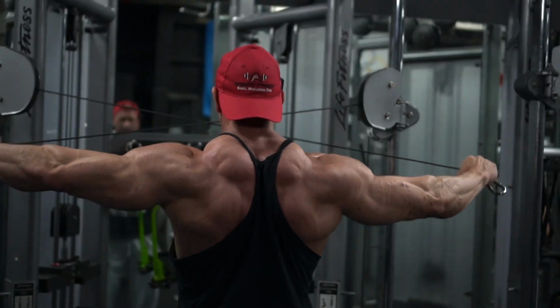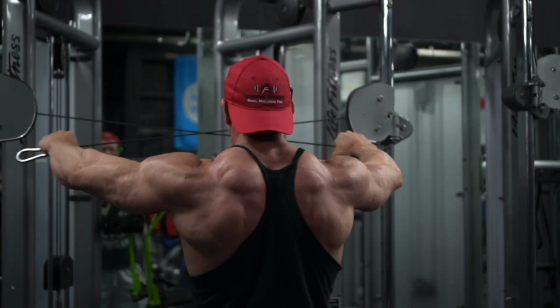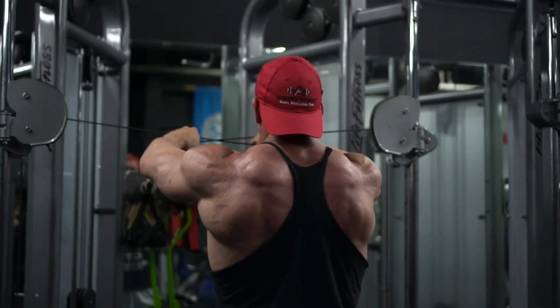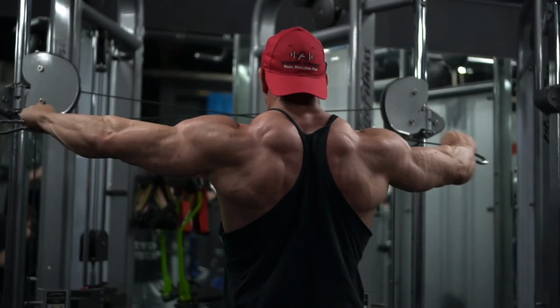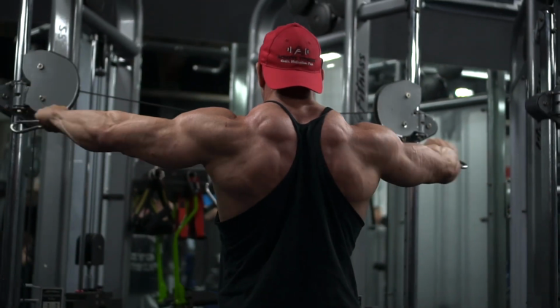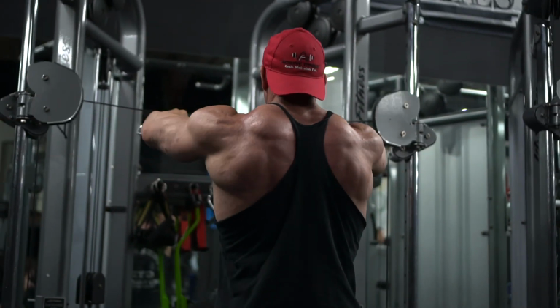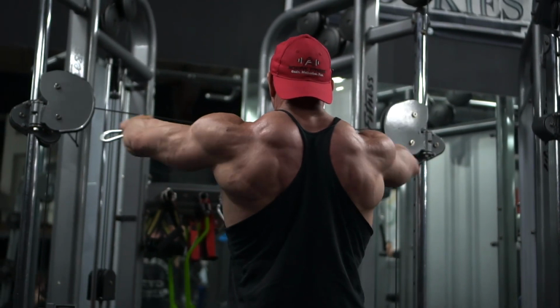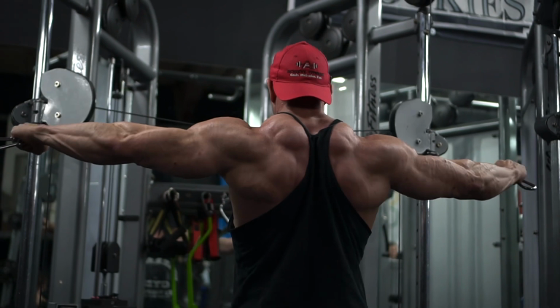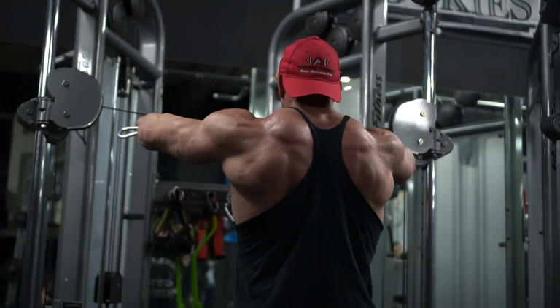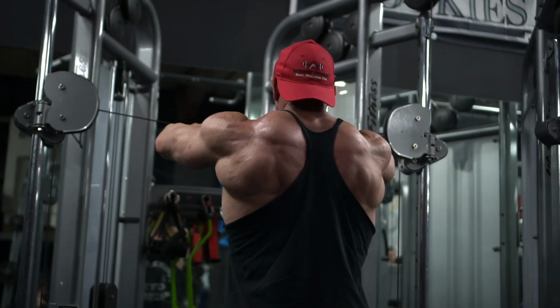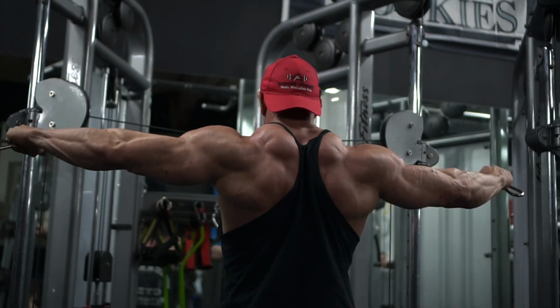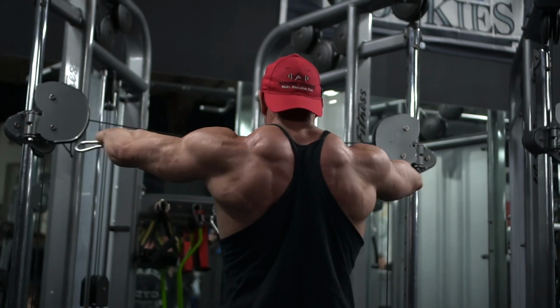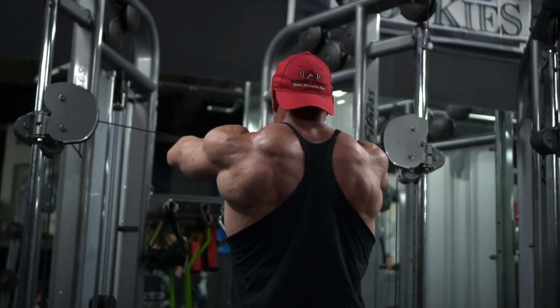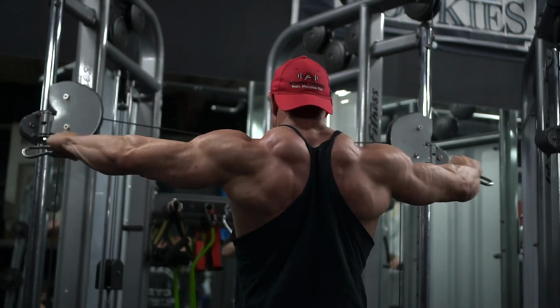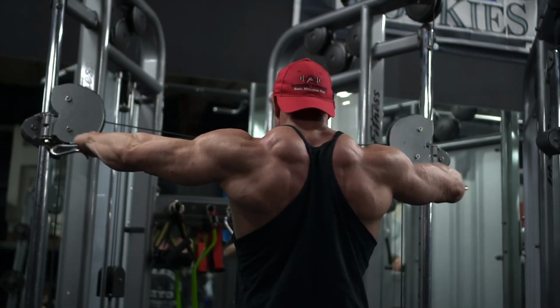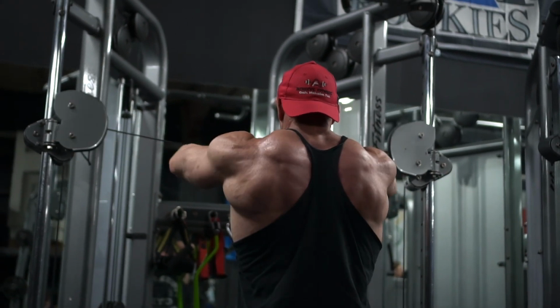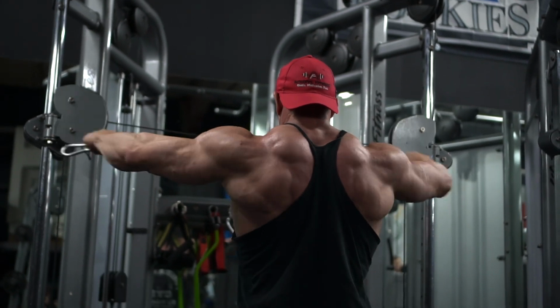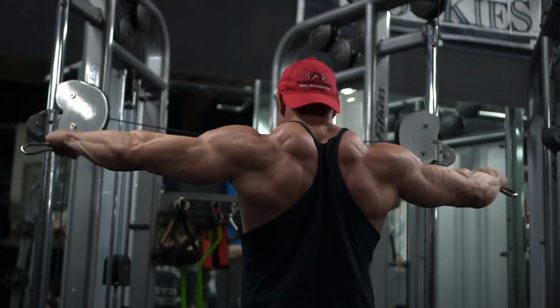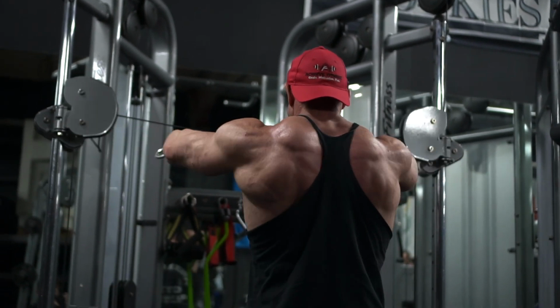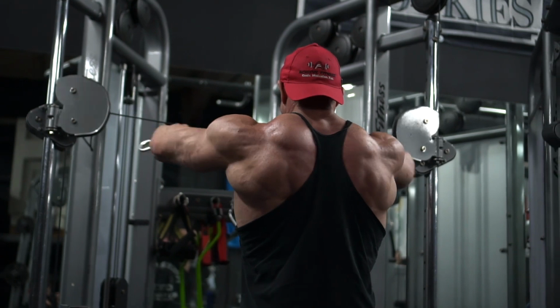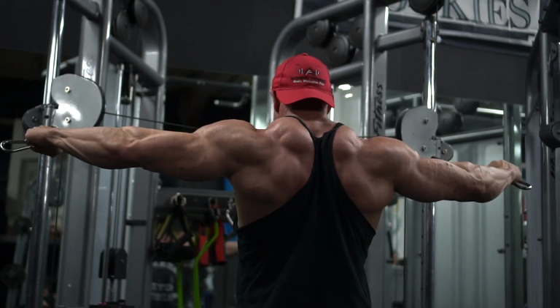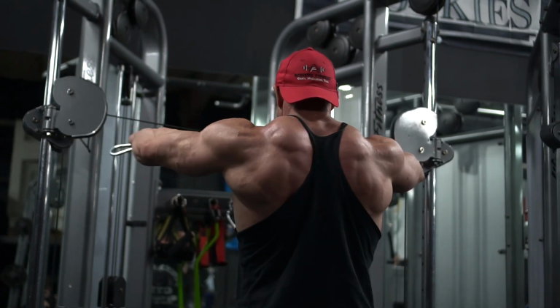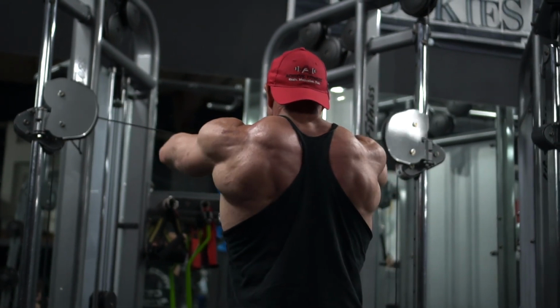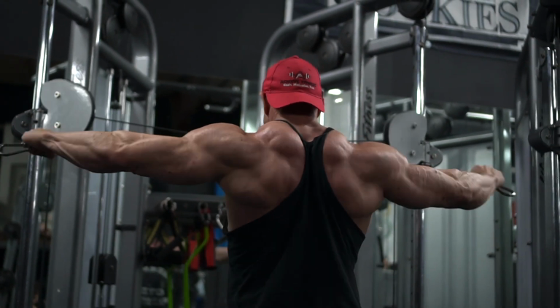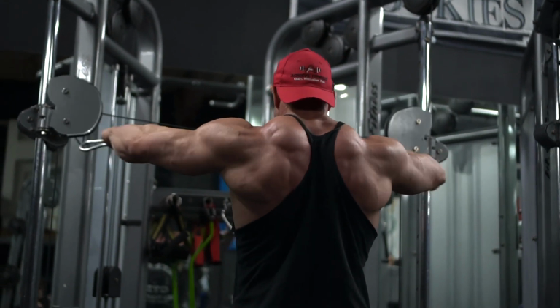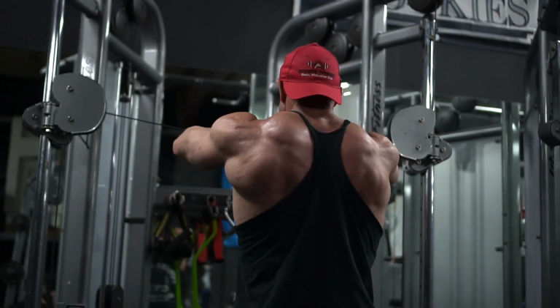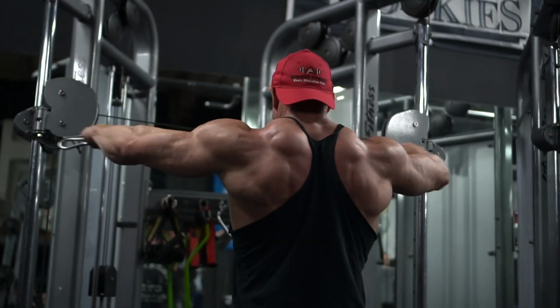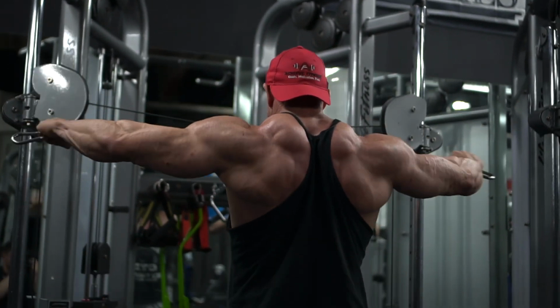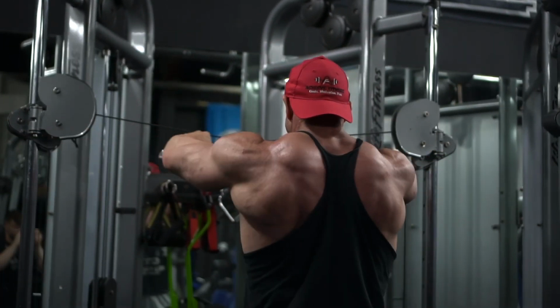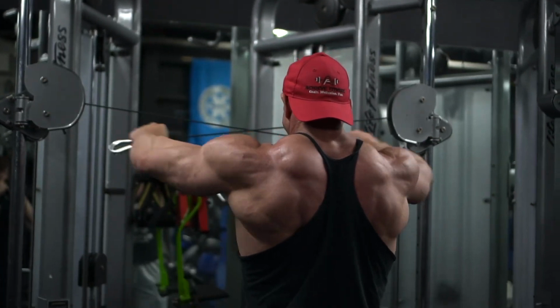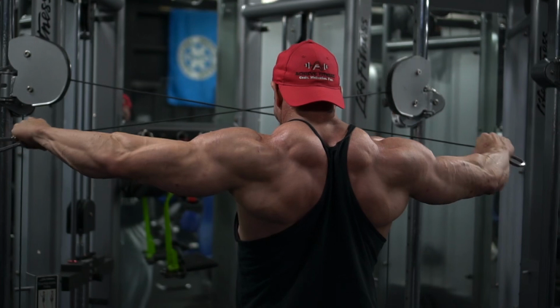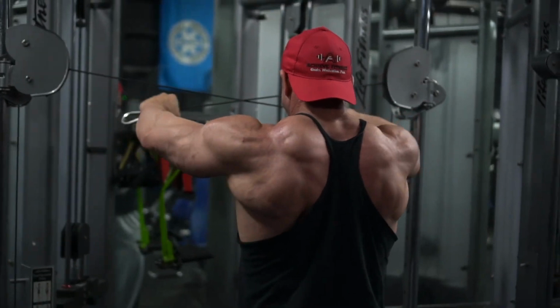A lot of people start with front military presses because they want to lift heavy, but your front delts are attacked so much during chest training. When it comes to shoulders, you should probably start from the rear and then work your way to the front.